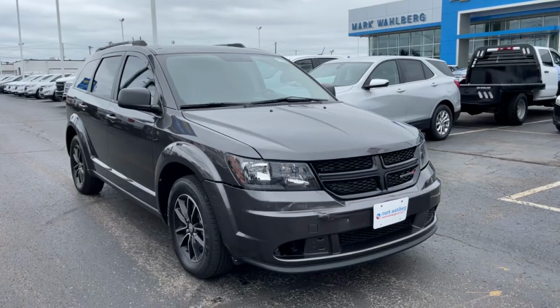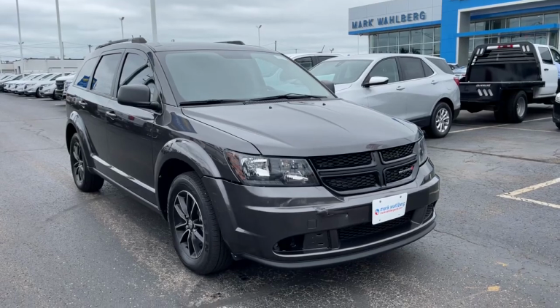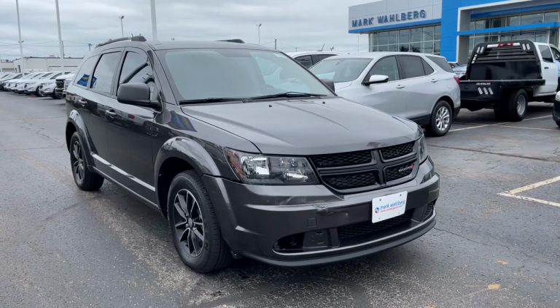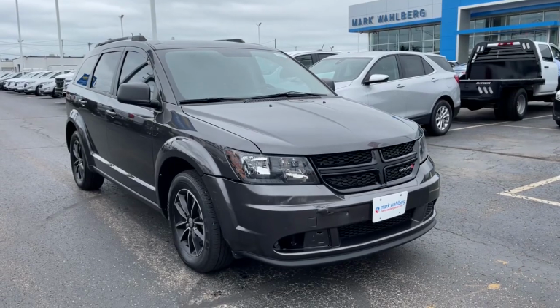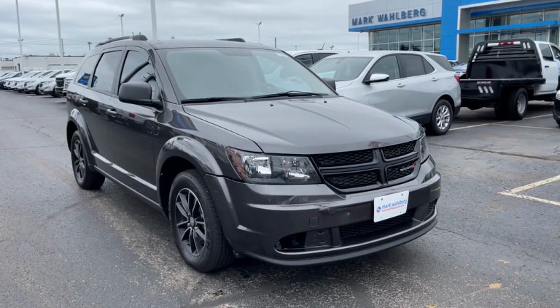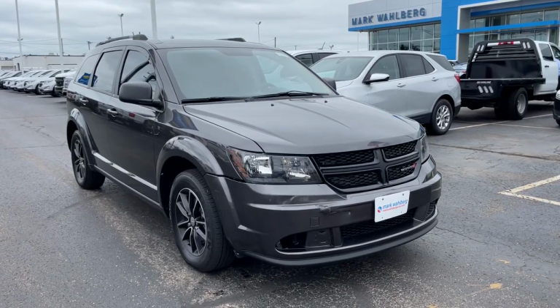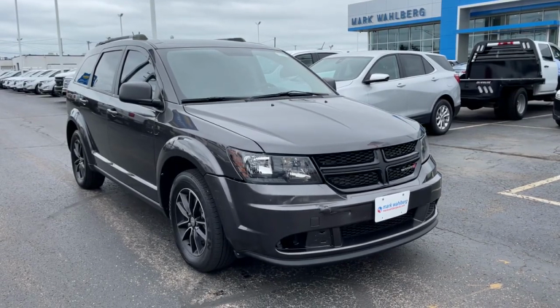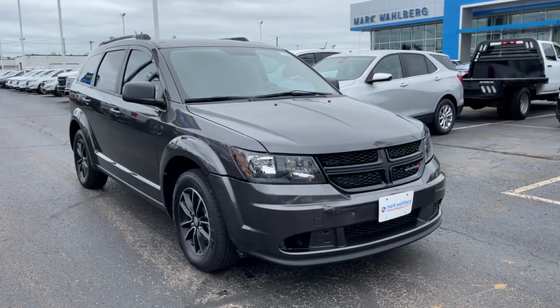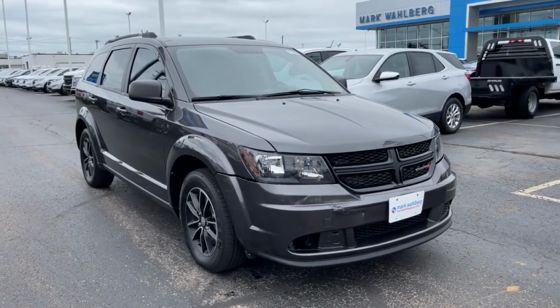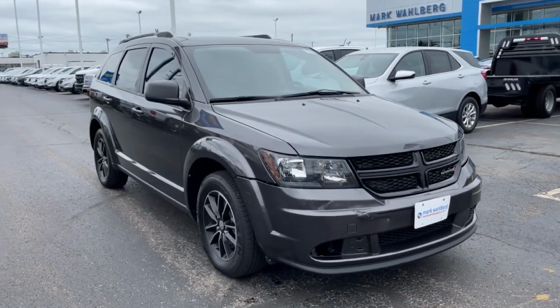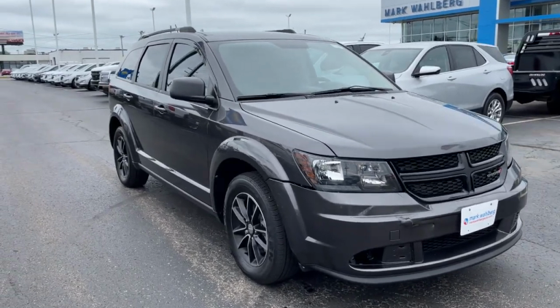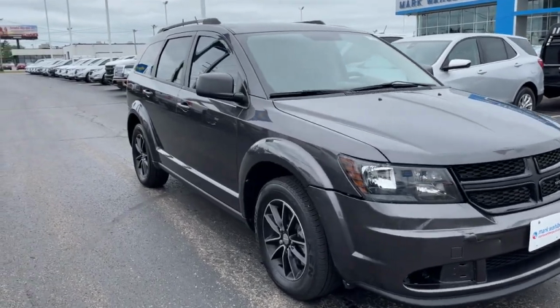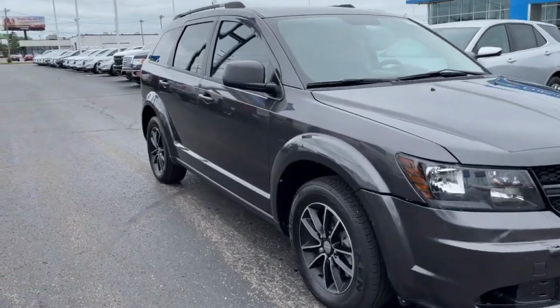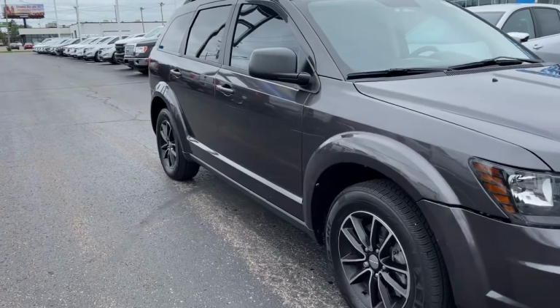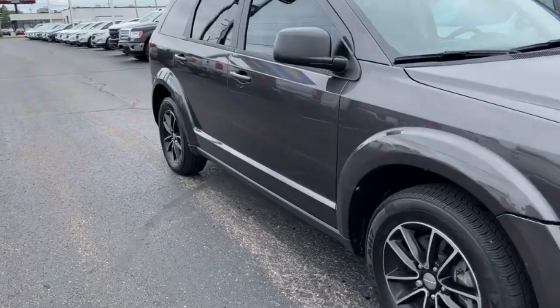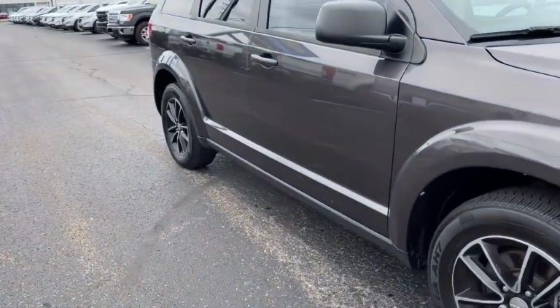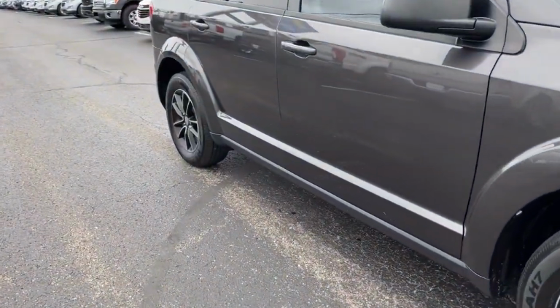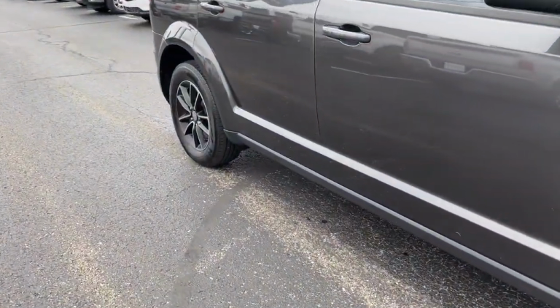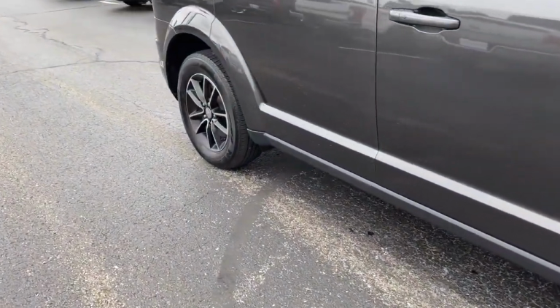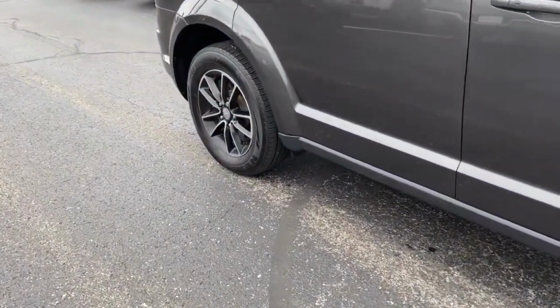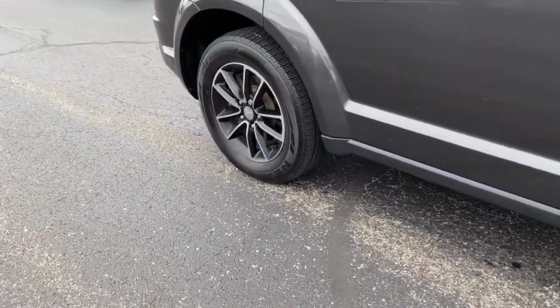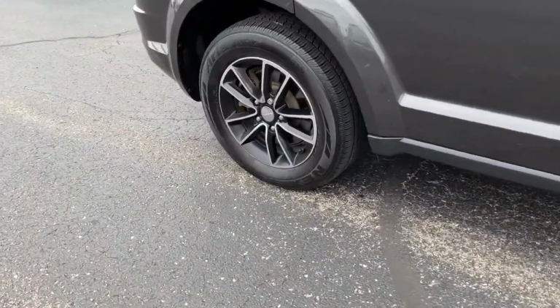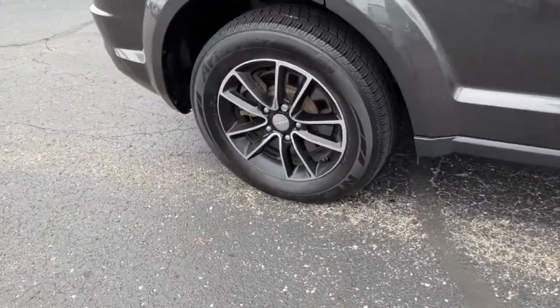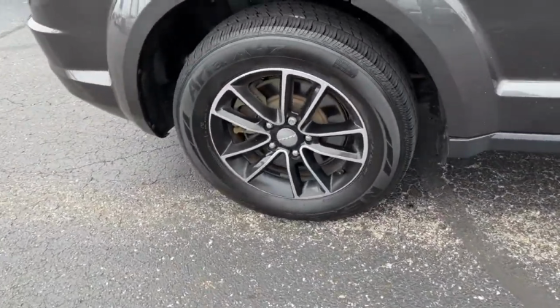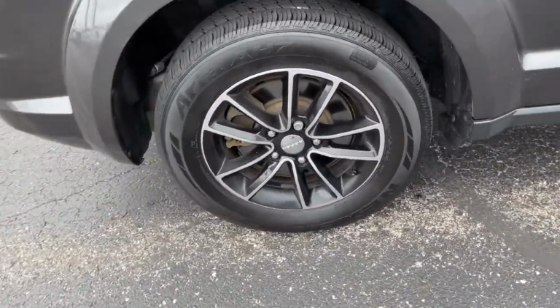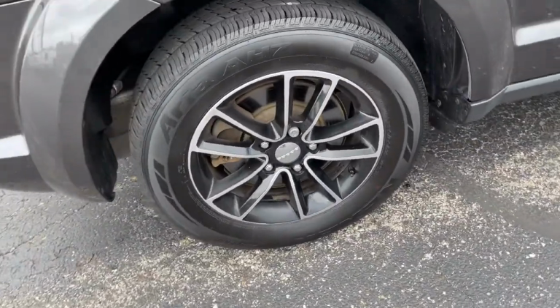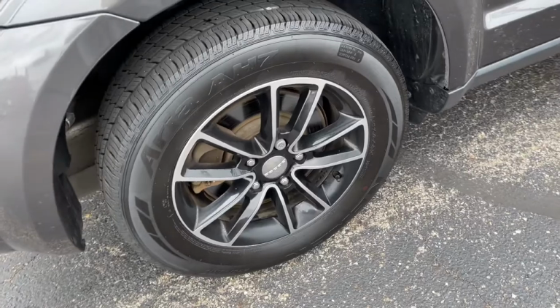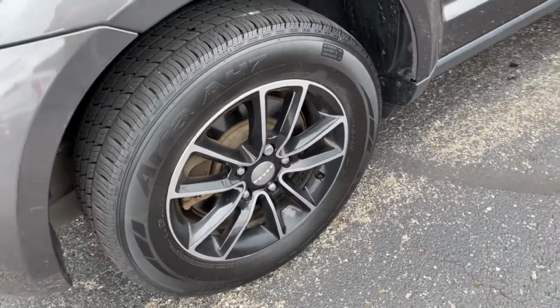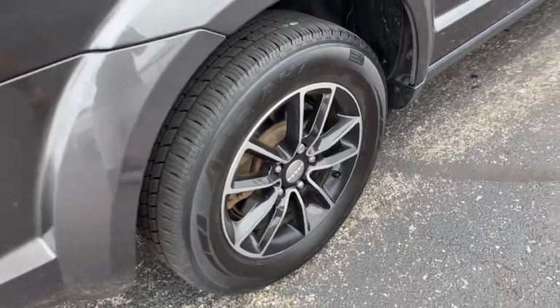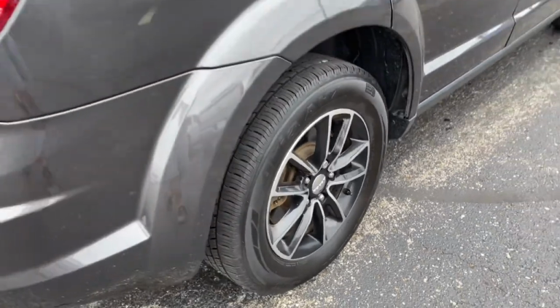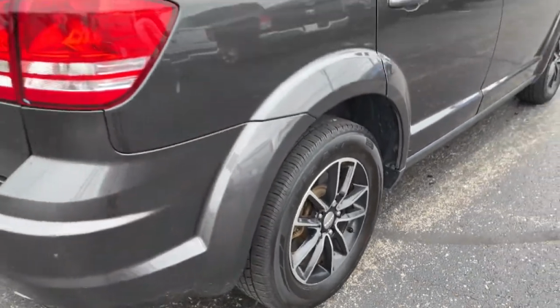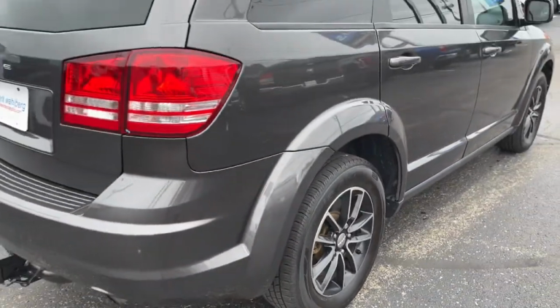Your next car could be the 2017 Dodge Journey. This vehicle is an outstanding buy with fewer than 80,000 miles on the odometer. Answer the call to drive boldly into the future.